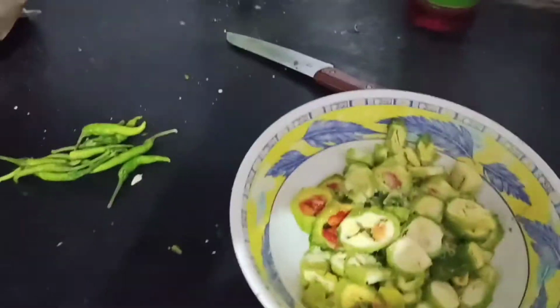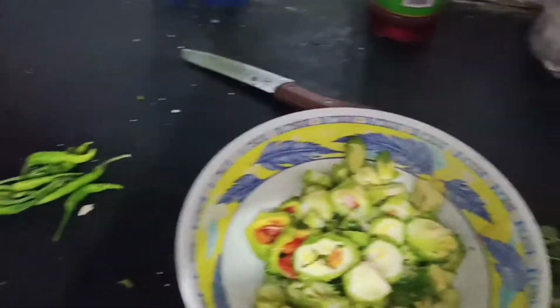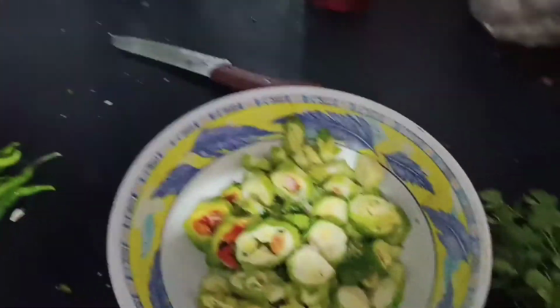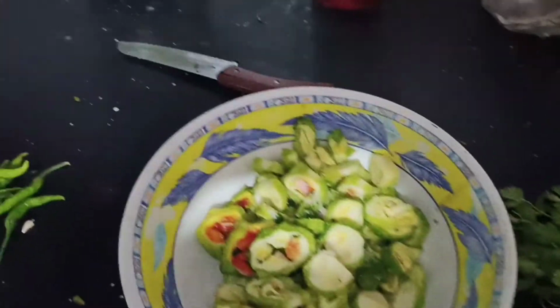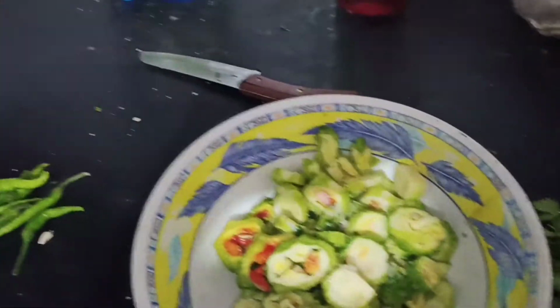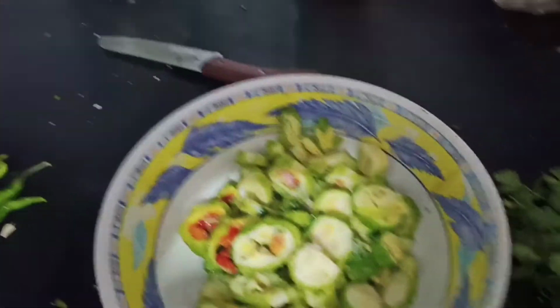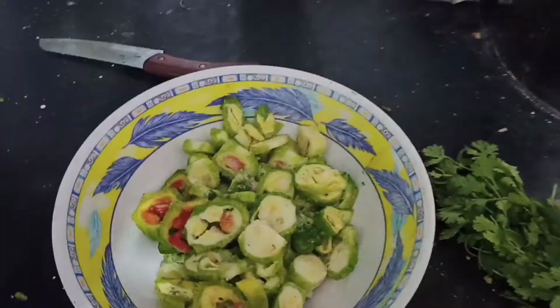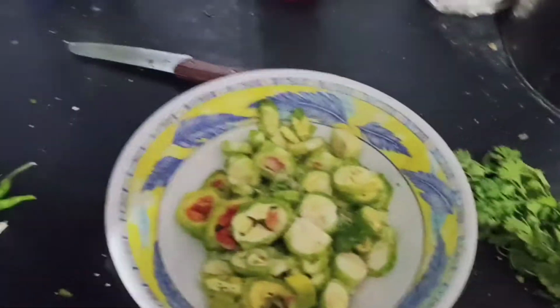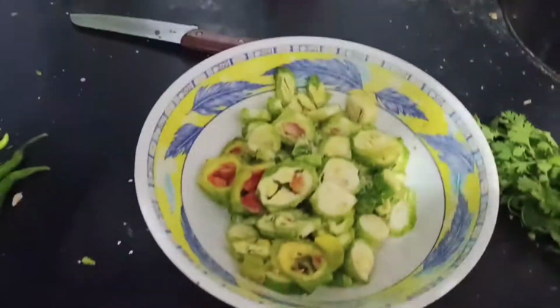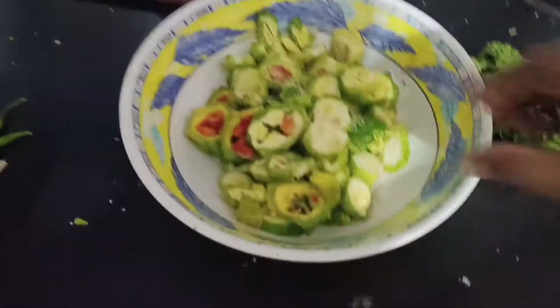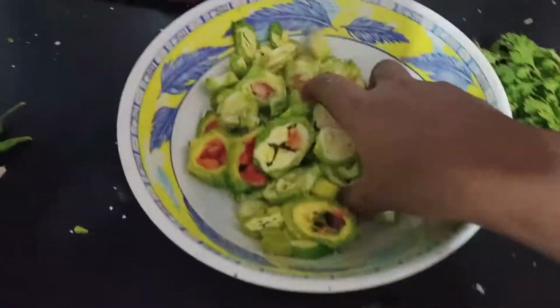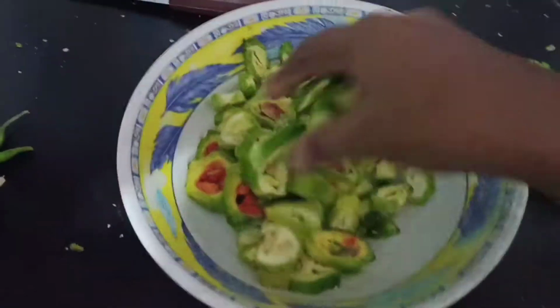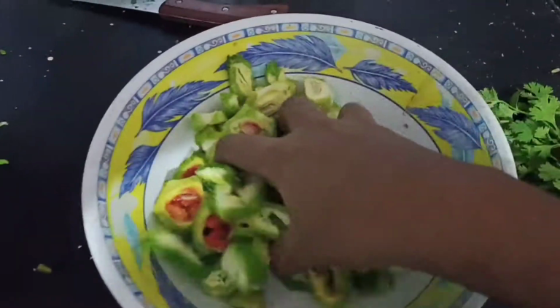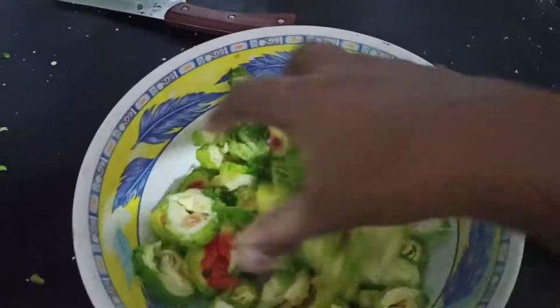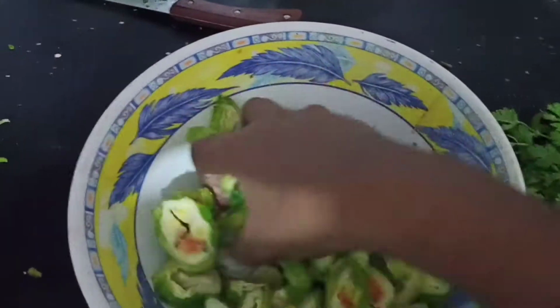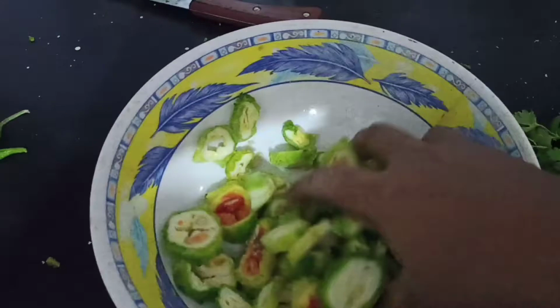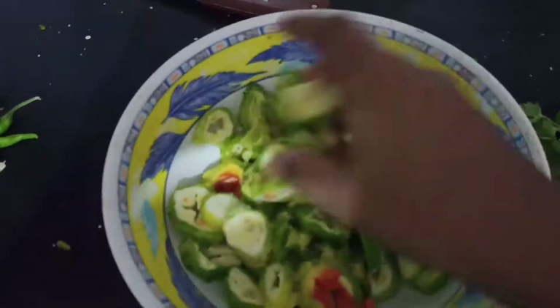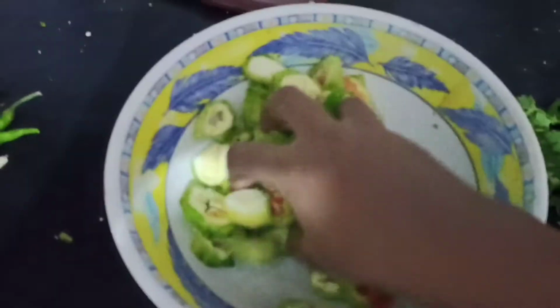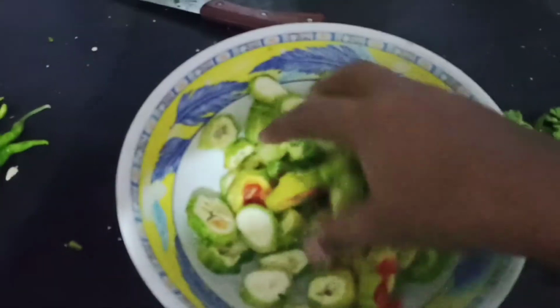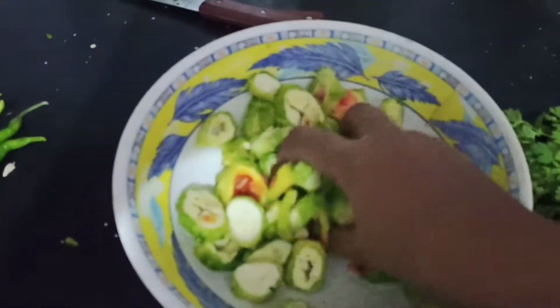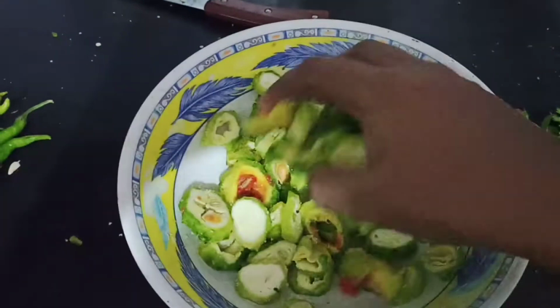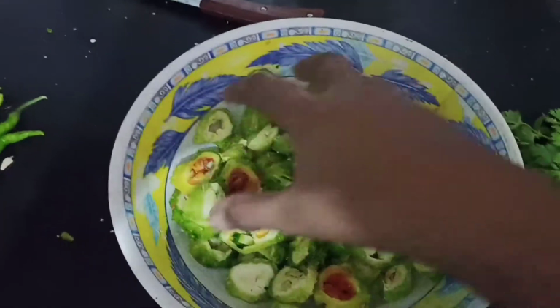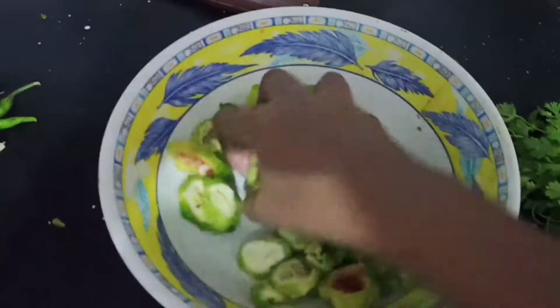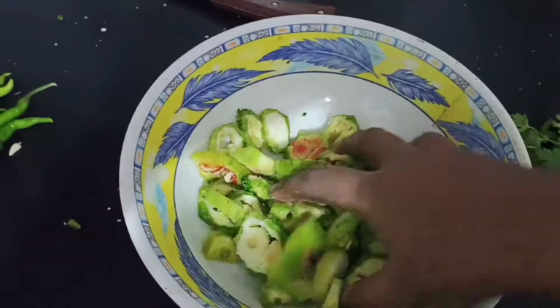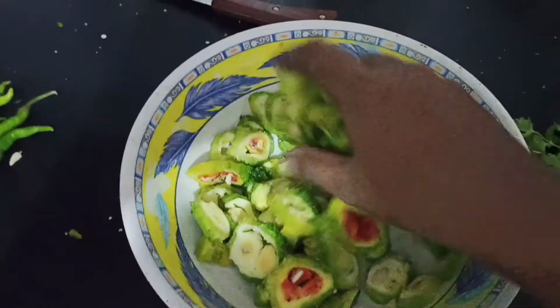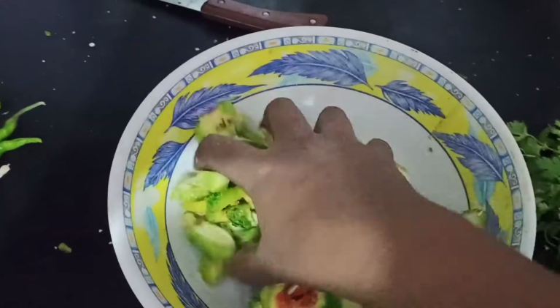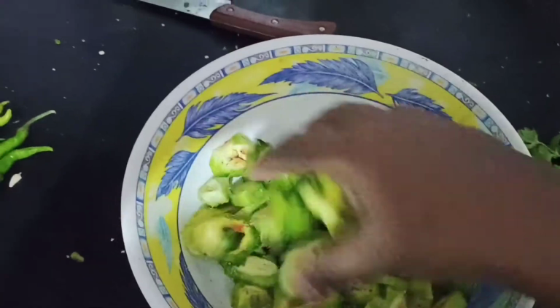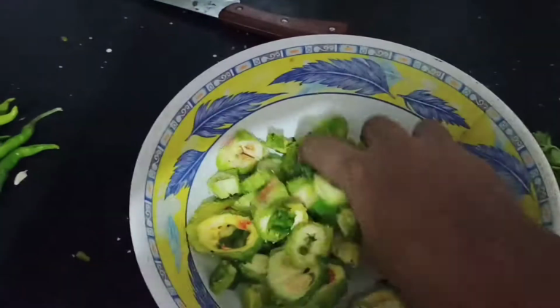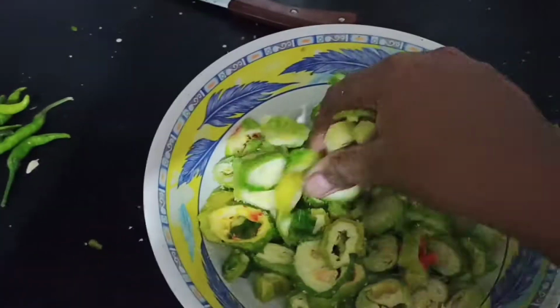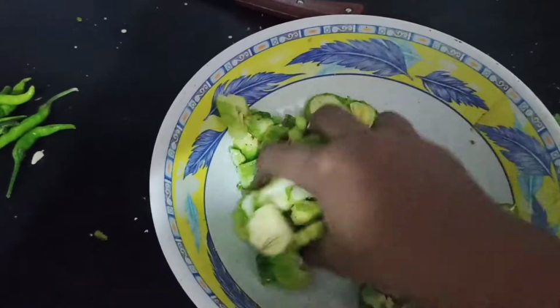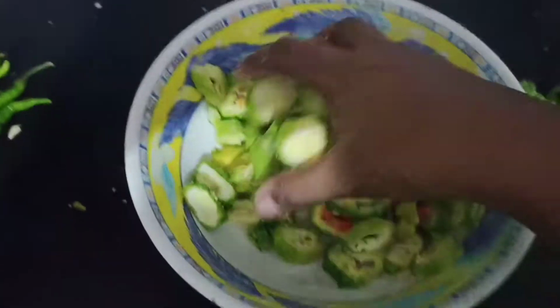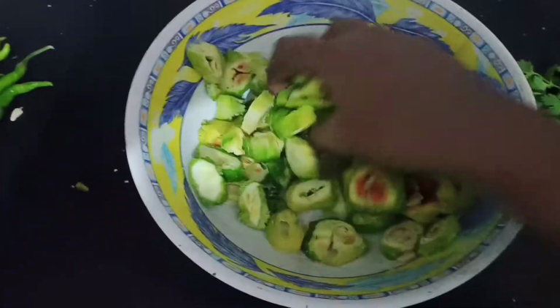Hello everyone! I am coming to you with another cooking vlog.